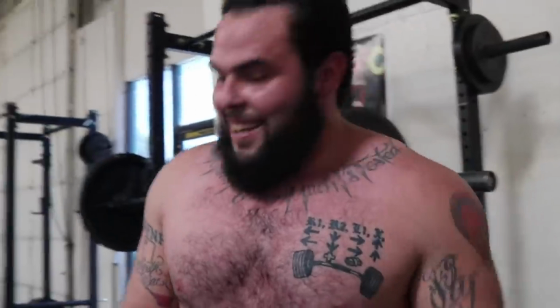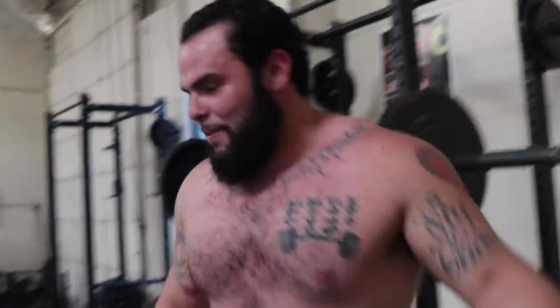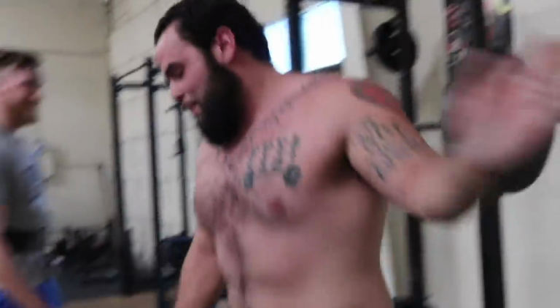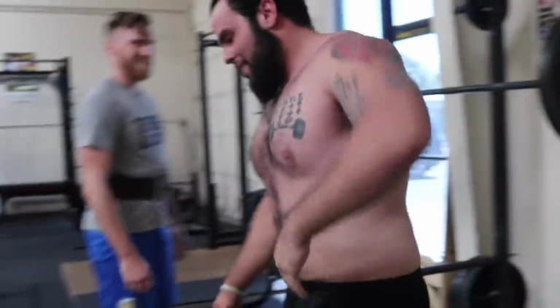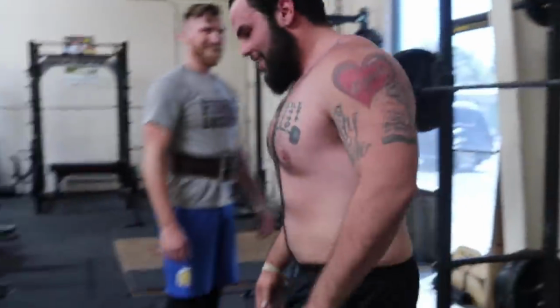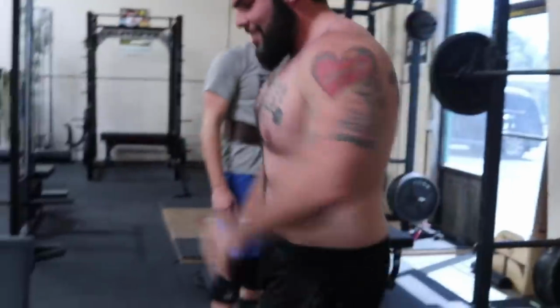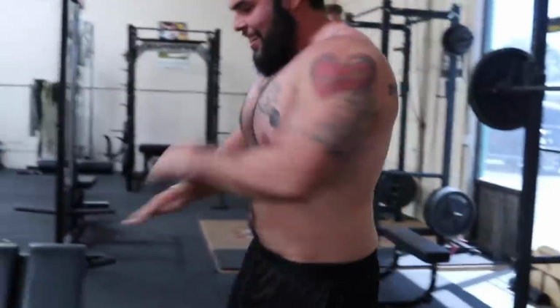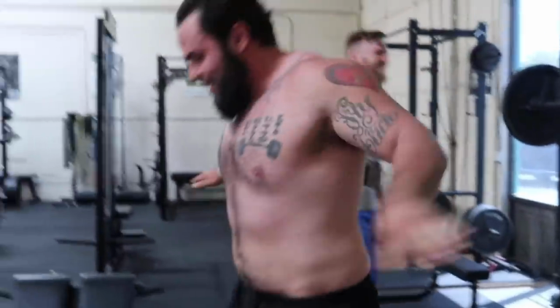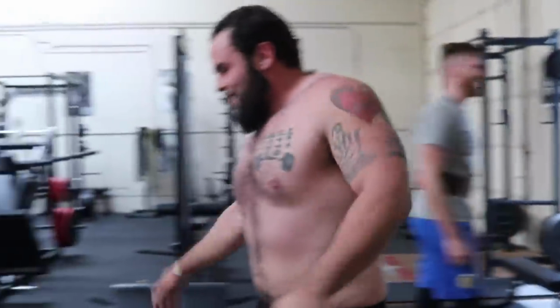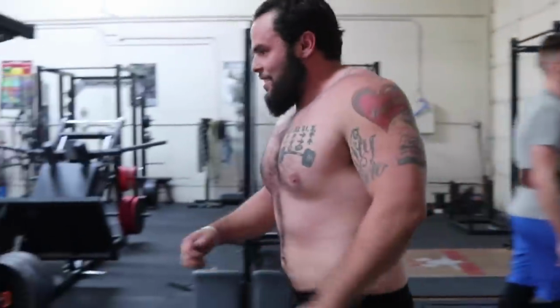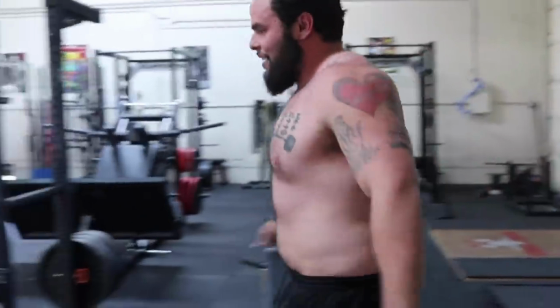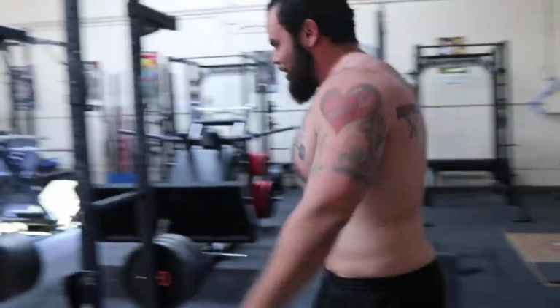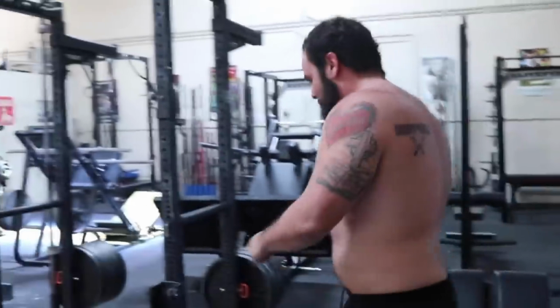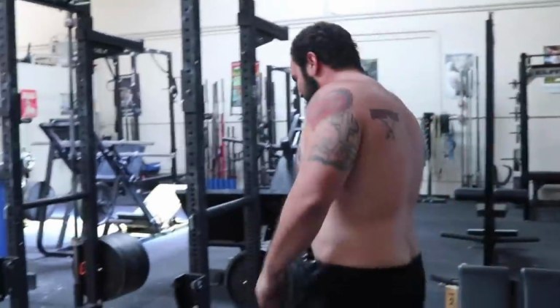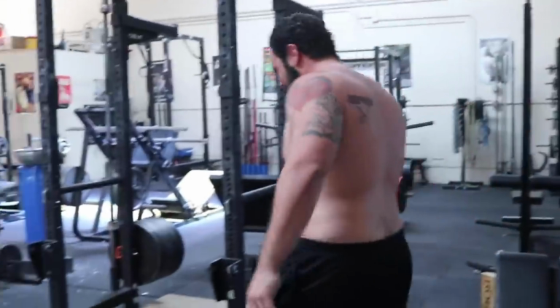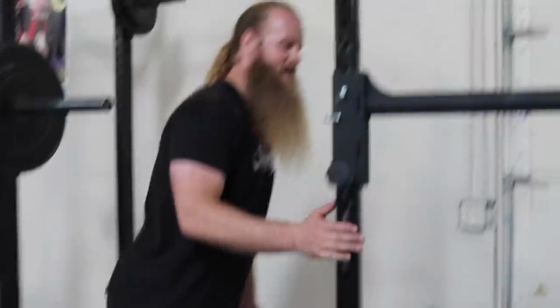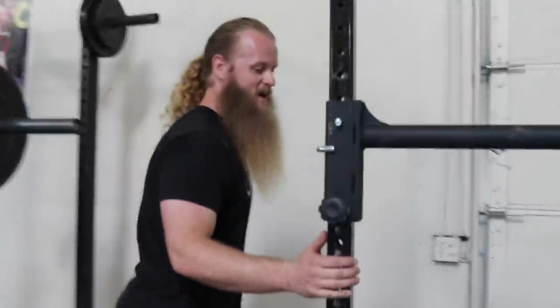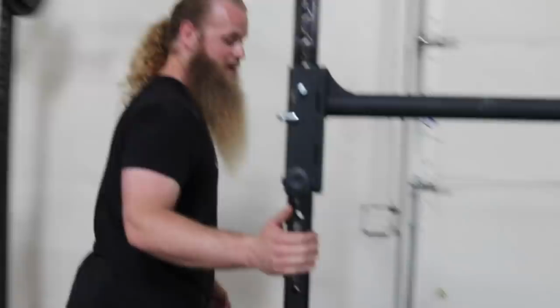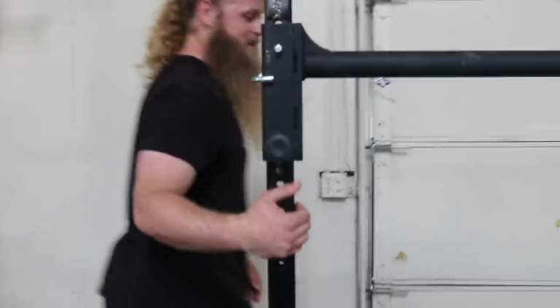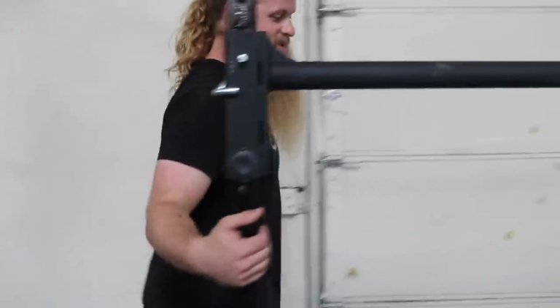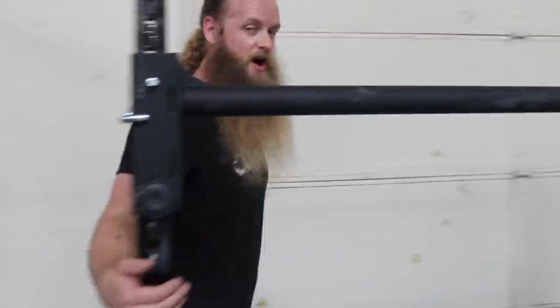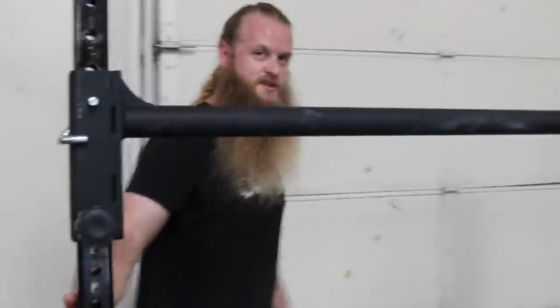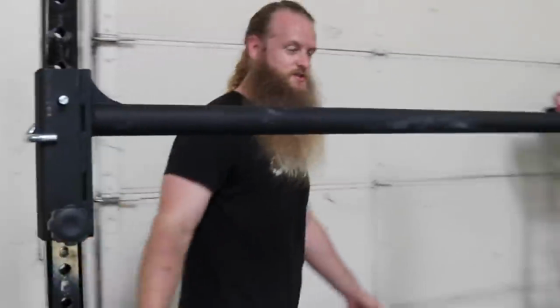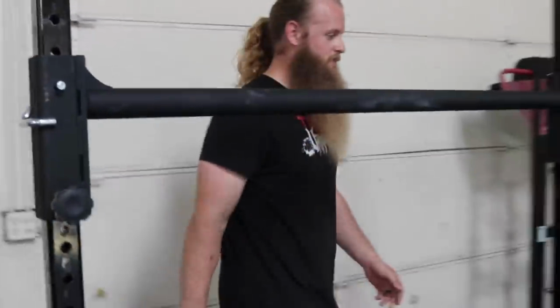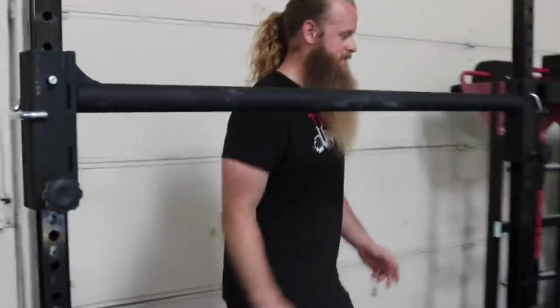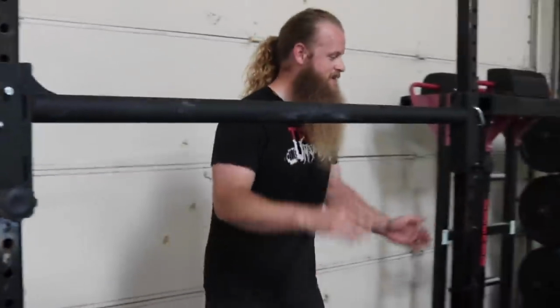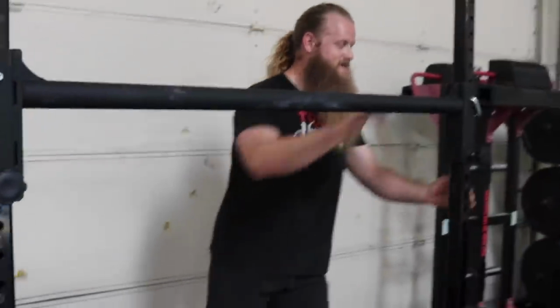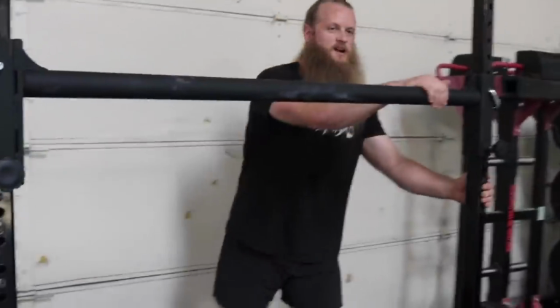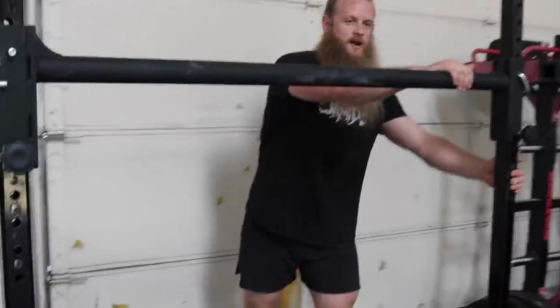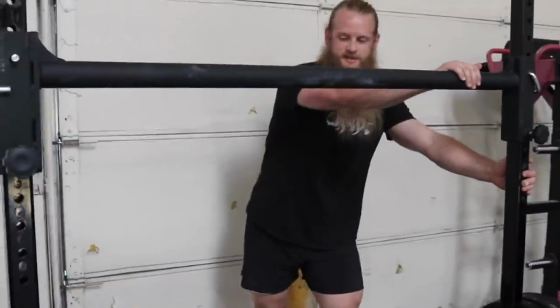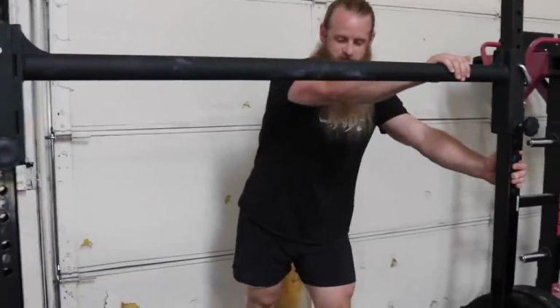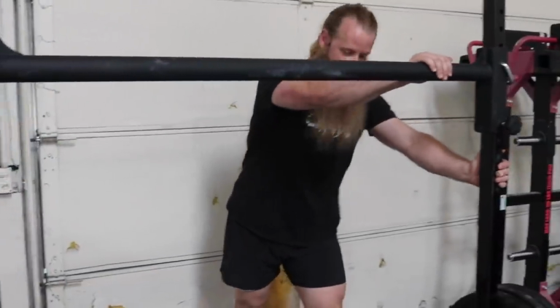I'm going back to powerlifting. That was it. I'm retiring from Strongman. I don't think the slip-on shoes help either. I'm trying to make all the excuses for you.